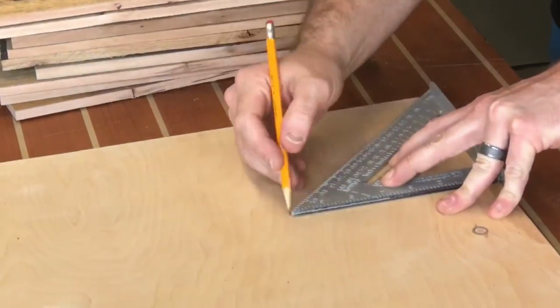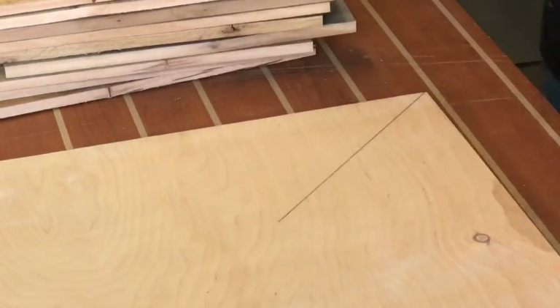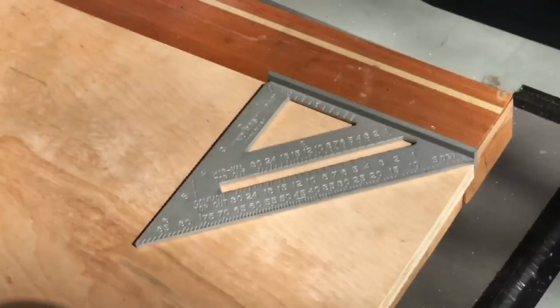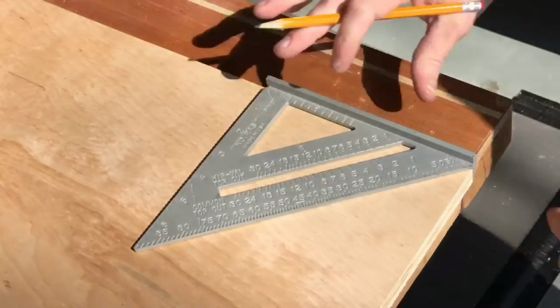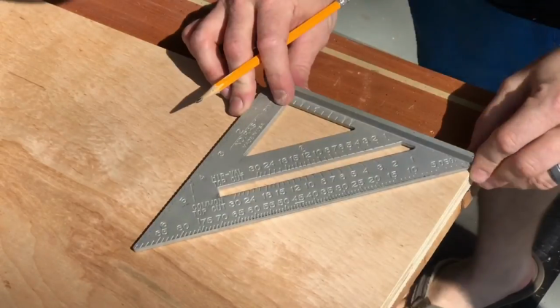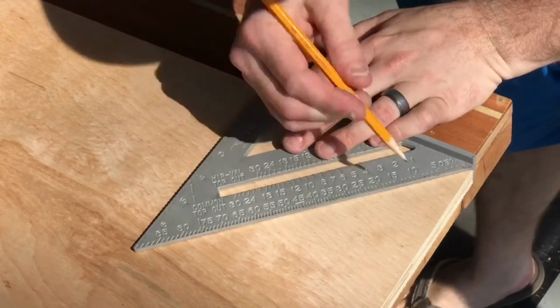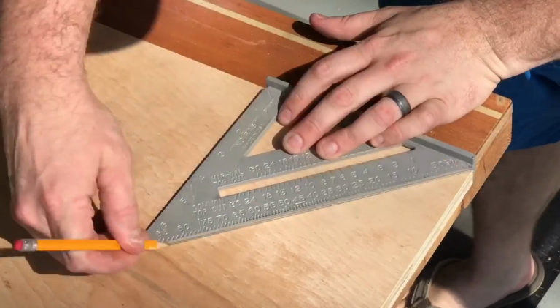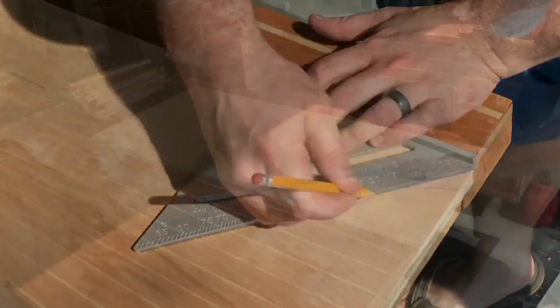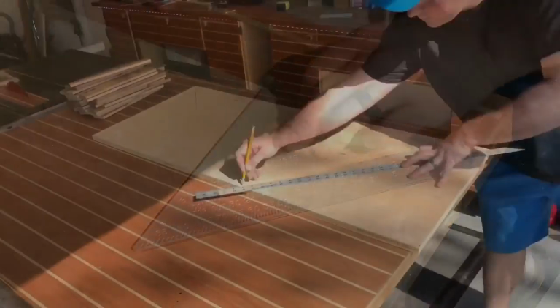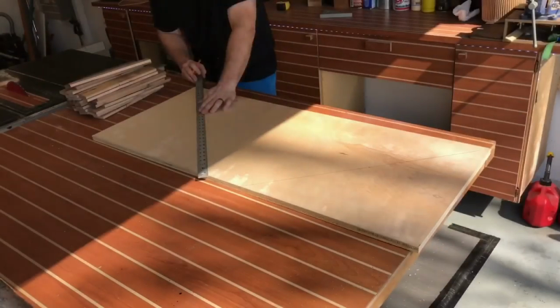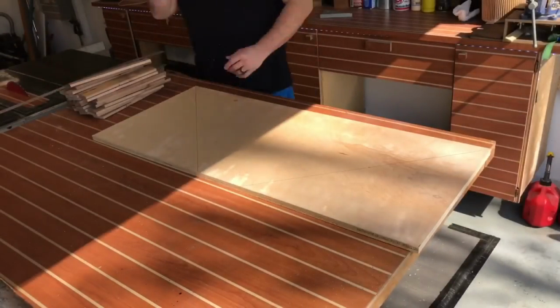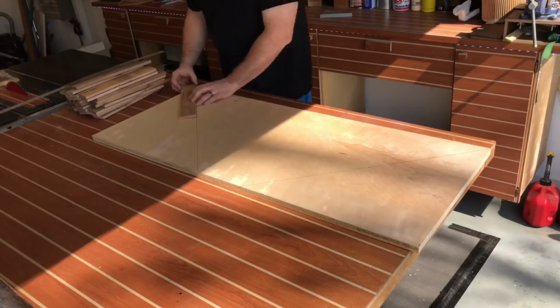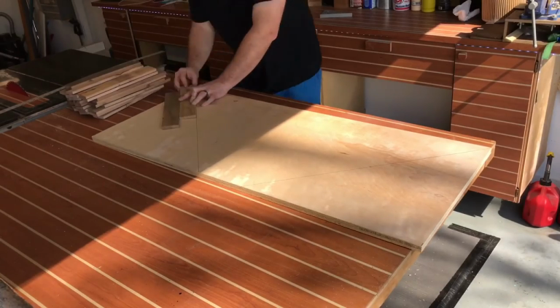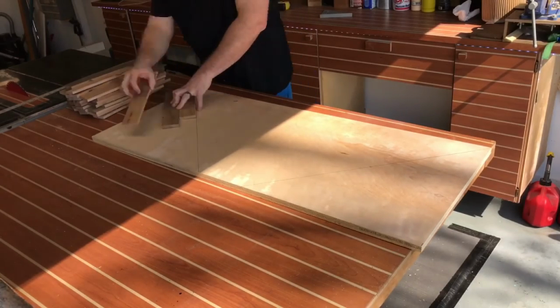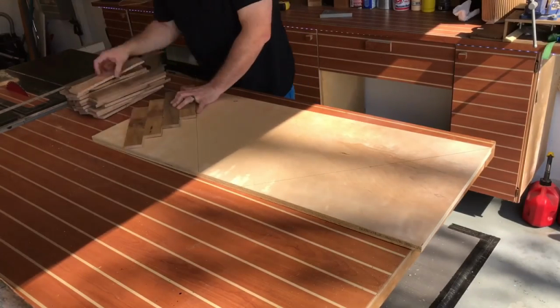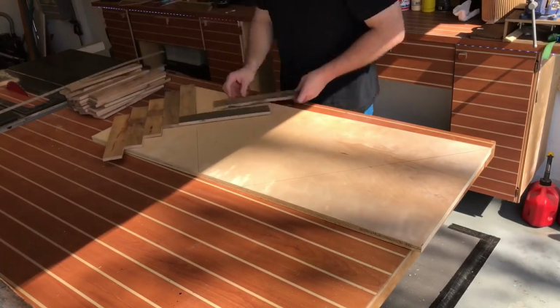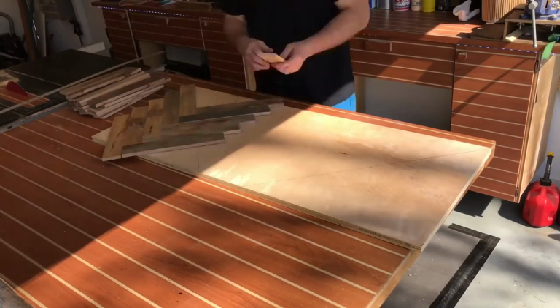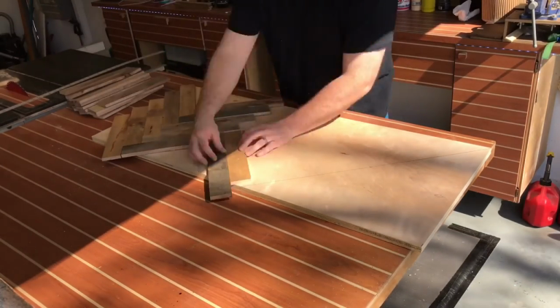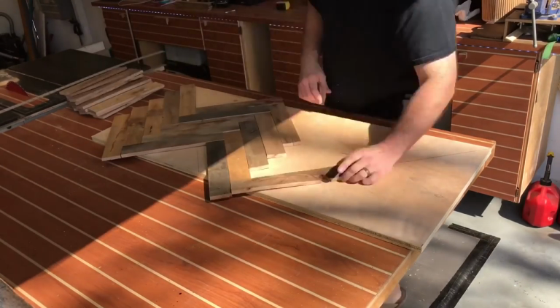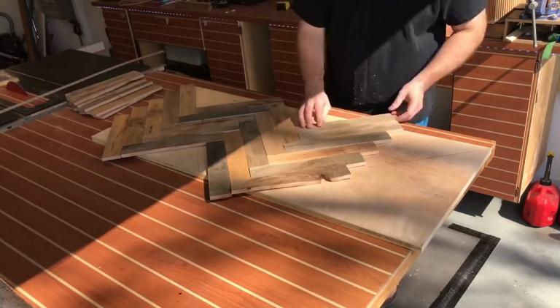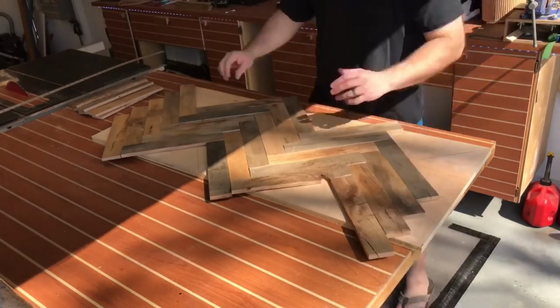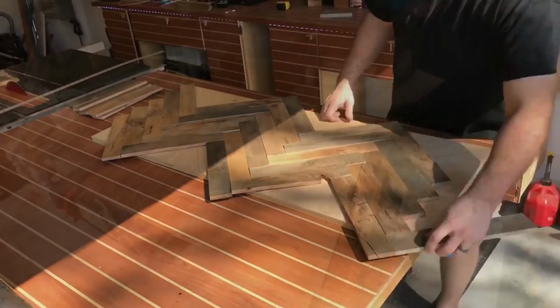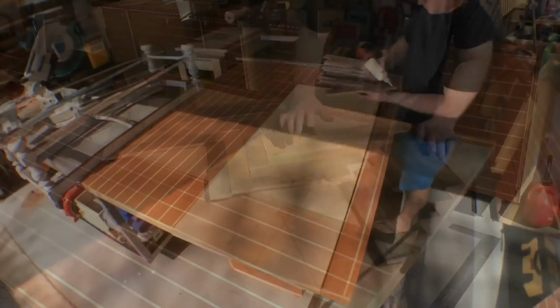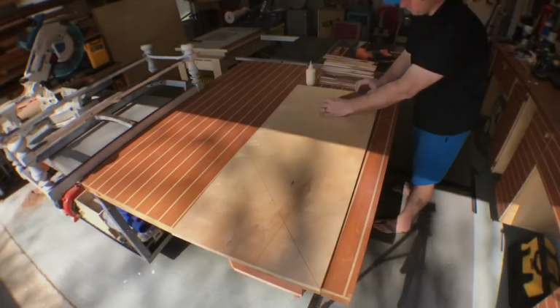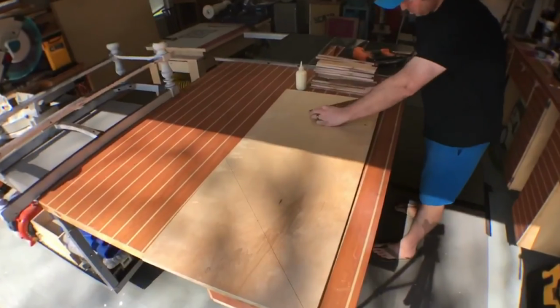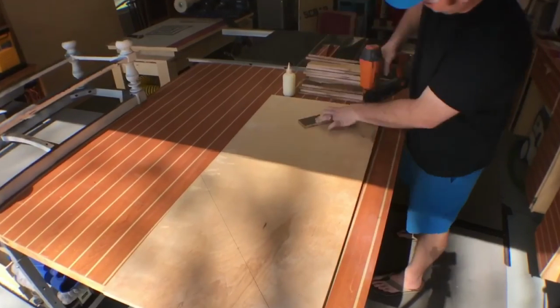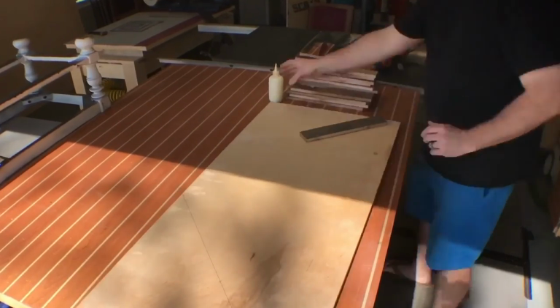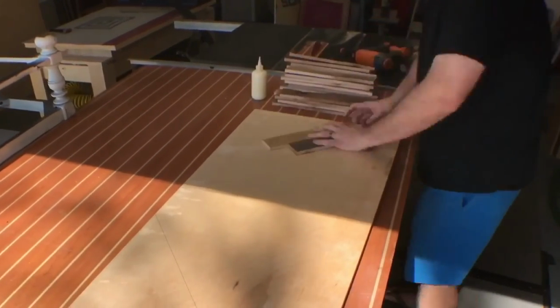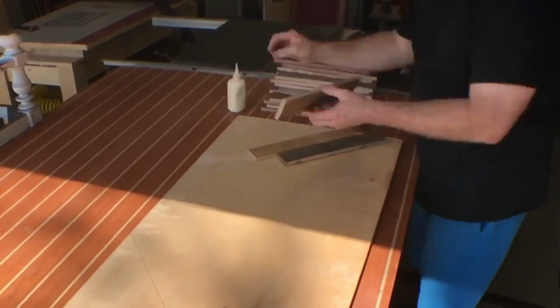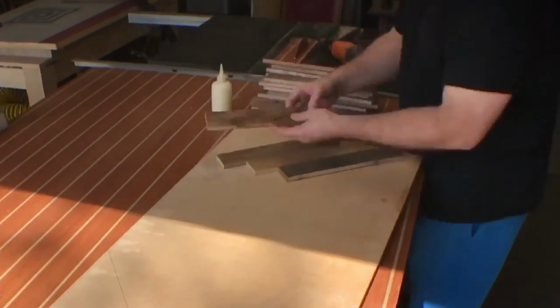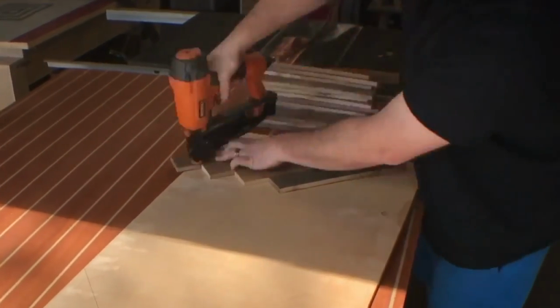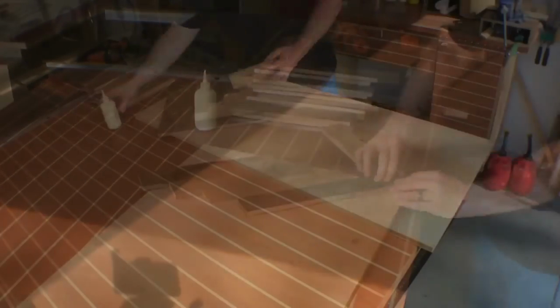I take a speed square, put some 45-degree angle marks from end to end, extend those marks with a ruler — this just gives me a line of reference so I can put a herringbone pattern in here. I decide it looks great, so I go ahead and put the glue and nails to it.